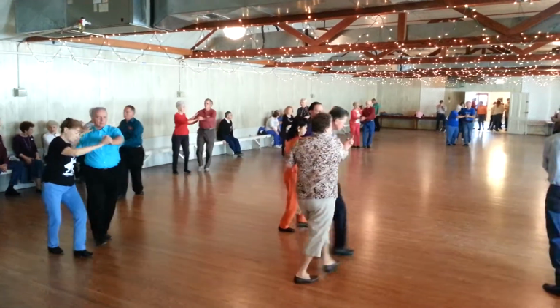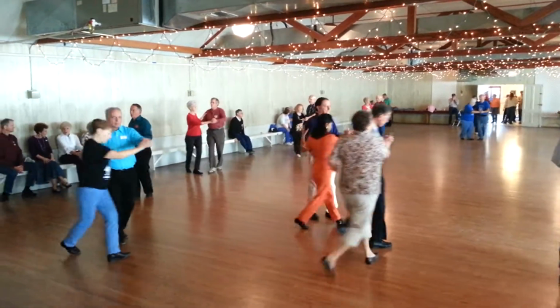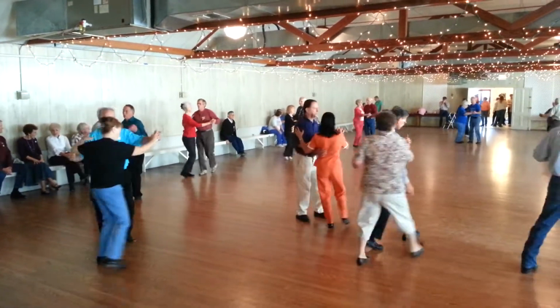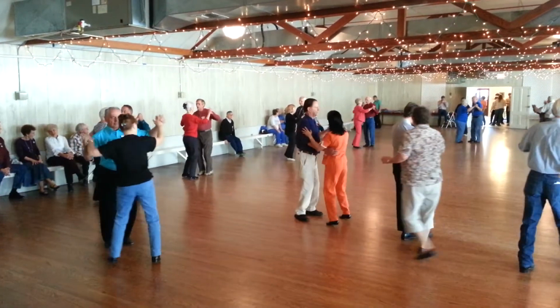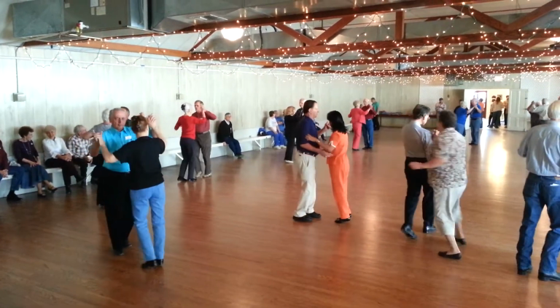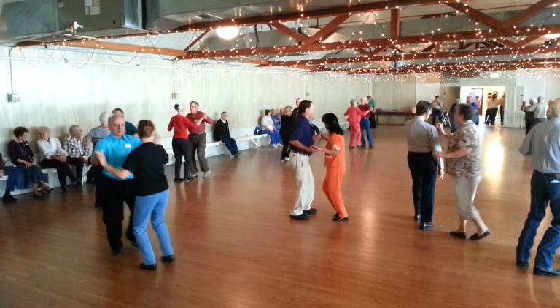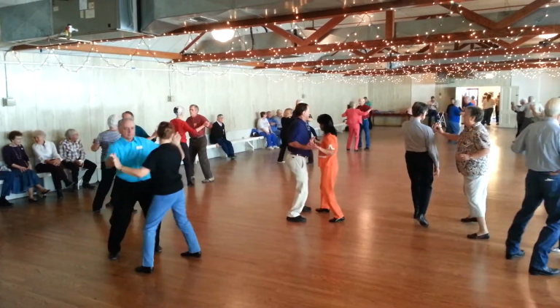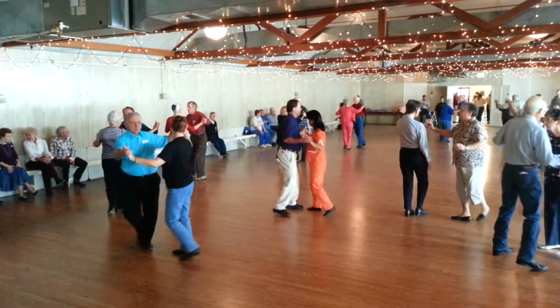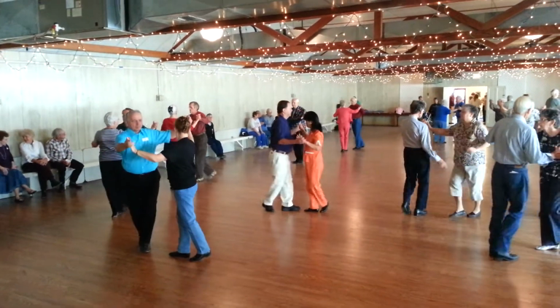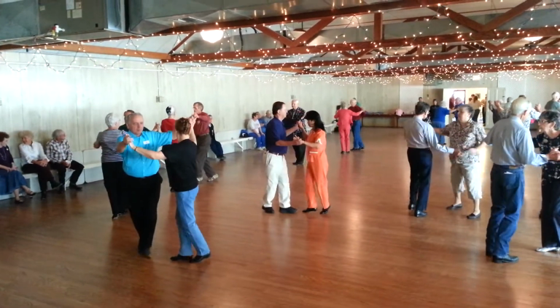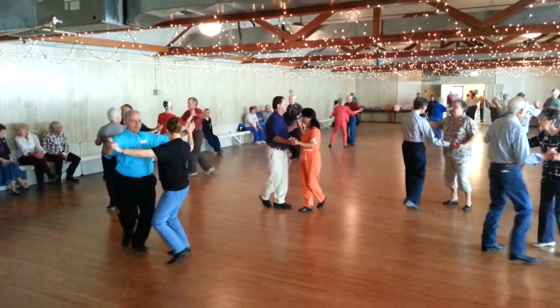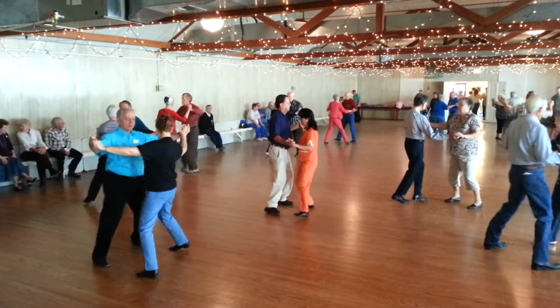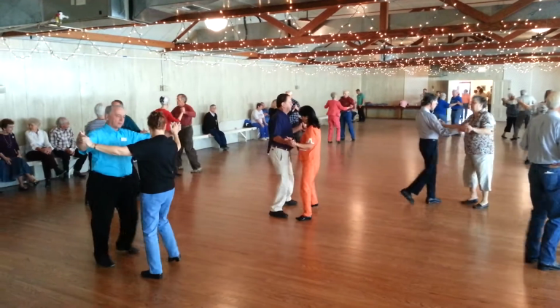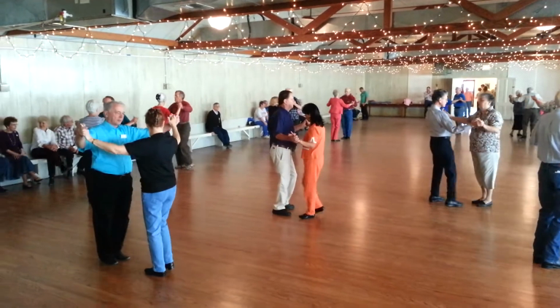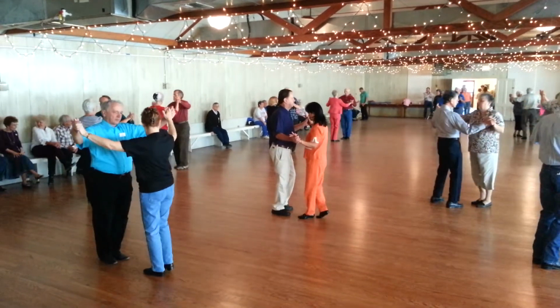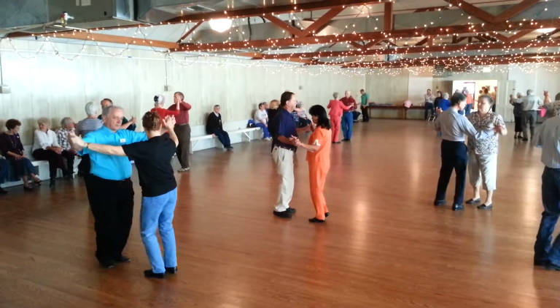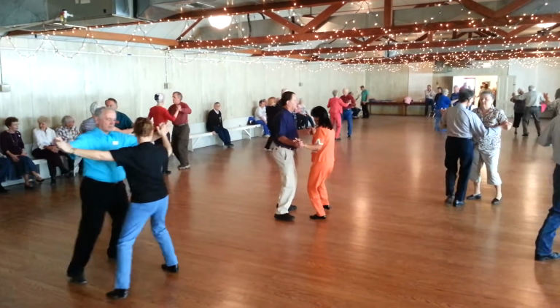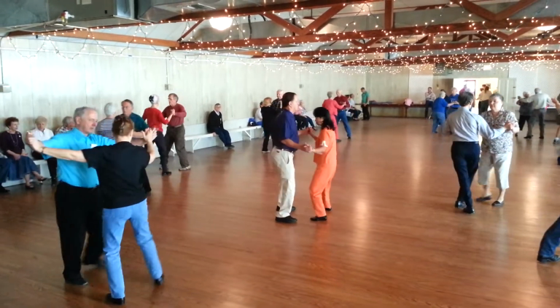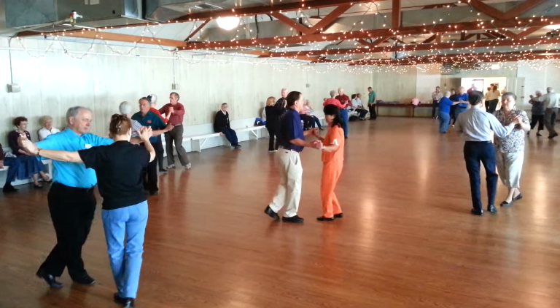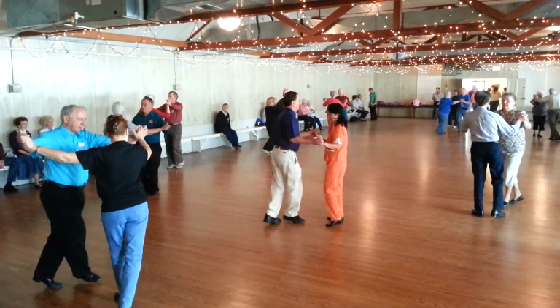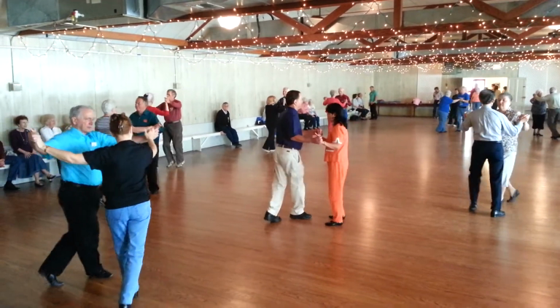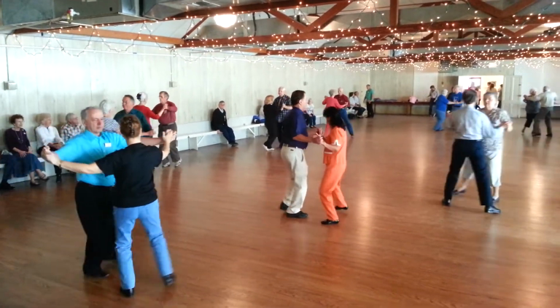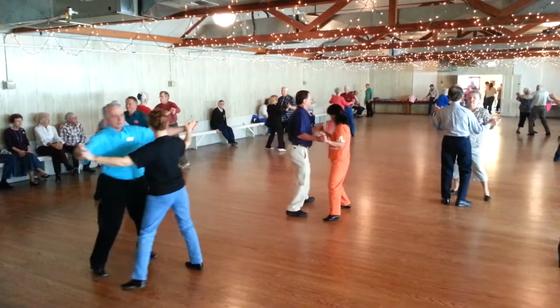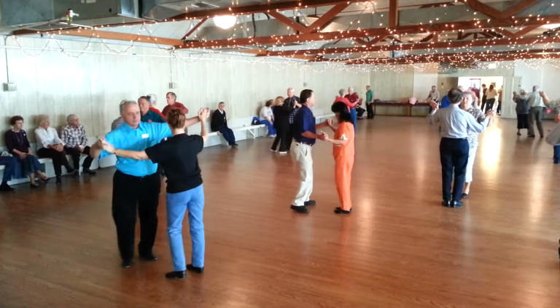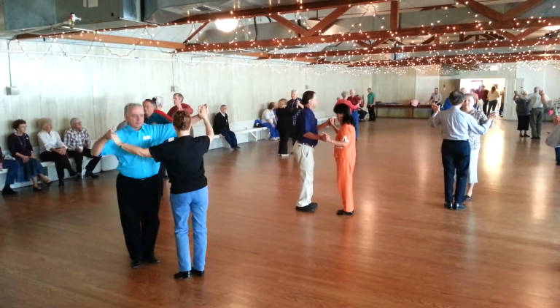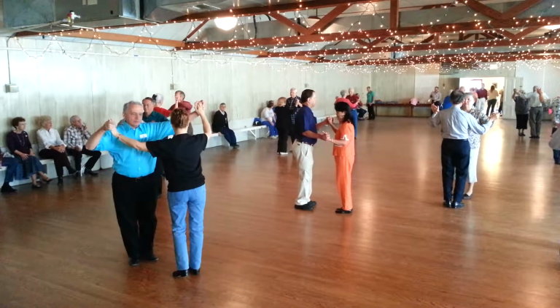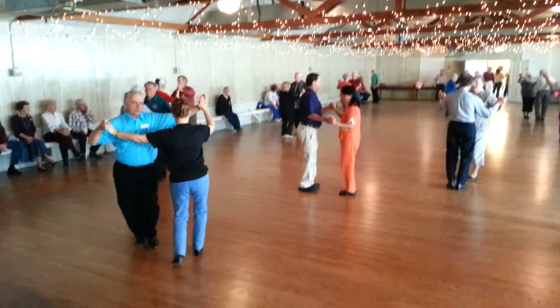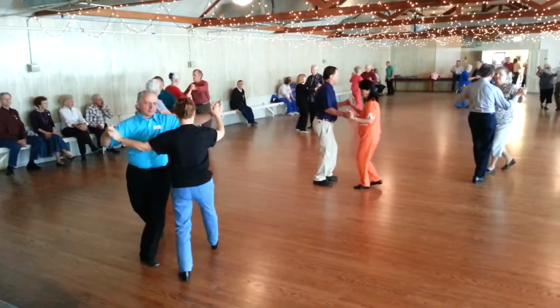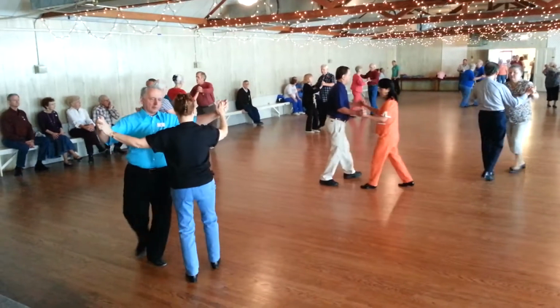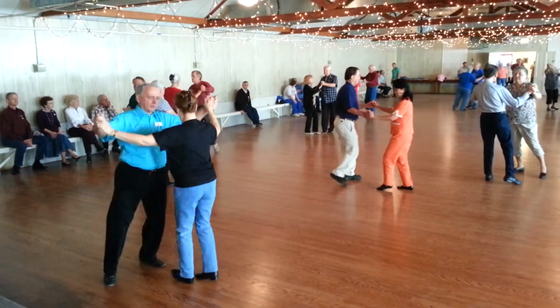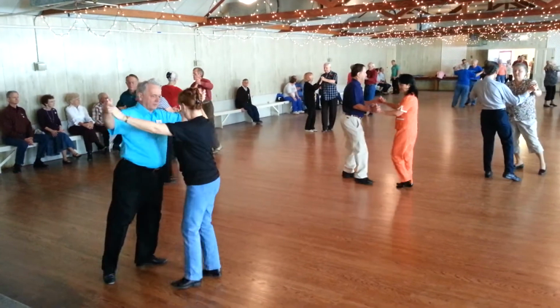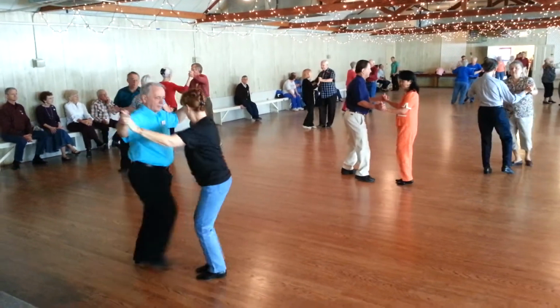Kick up to butterfly line. Balance left. Canter. Balance right. Canter. Cross point four times, blending to close position on the fourth time.